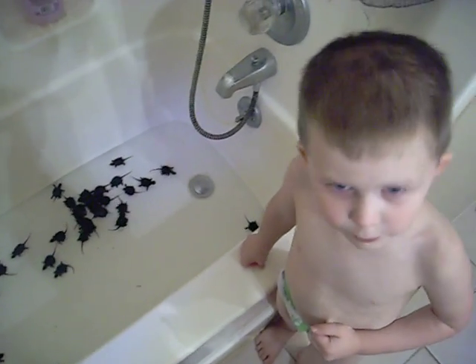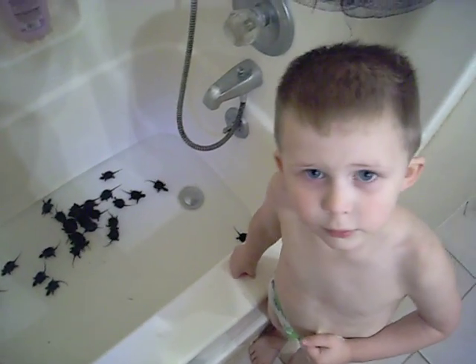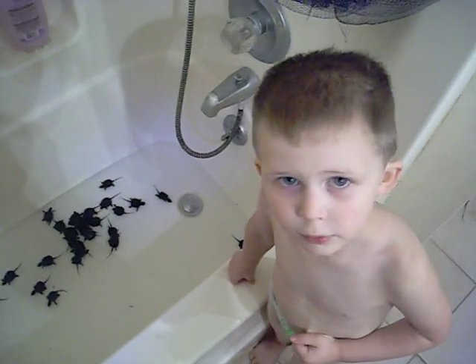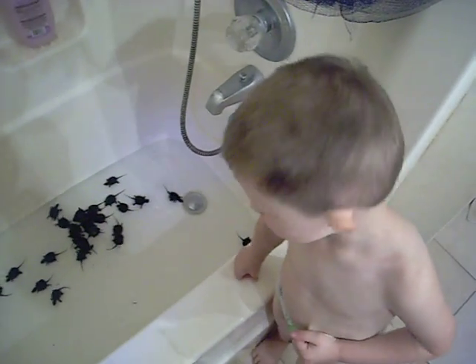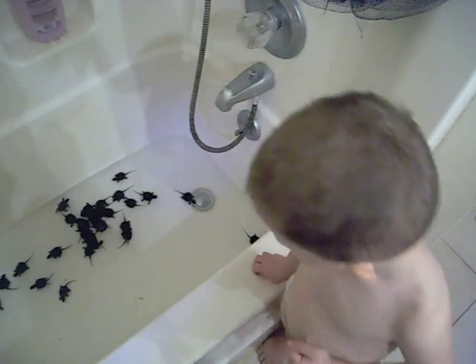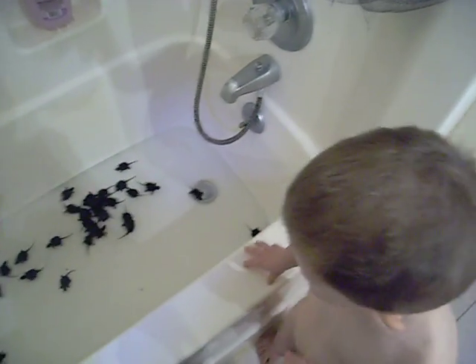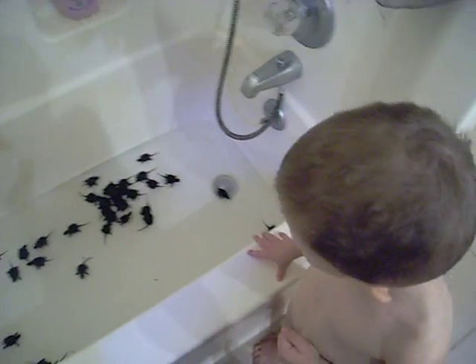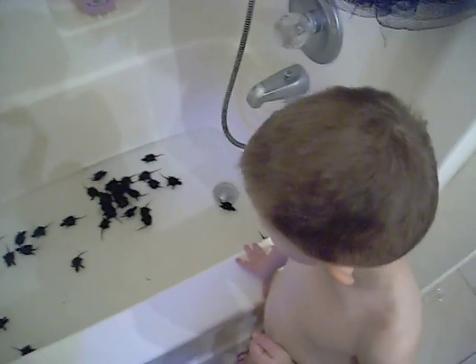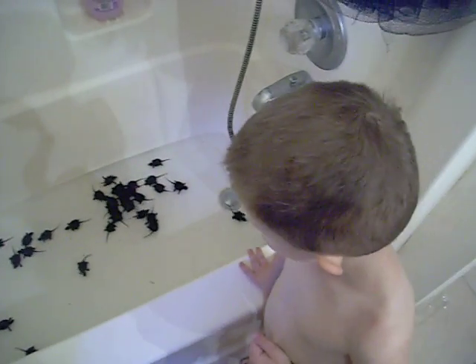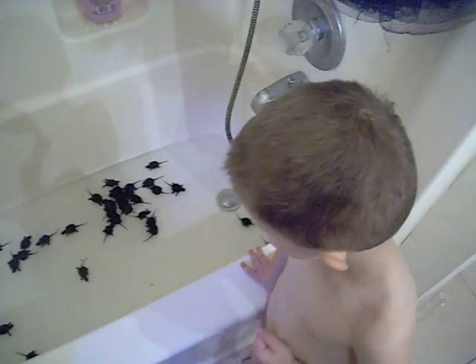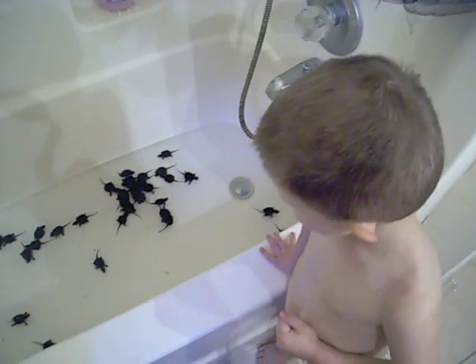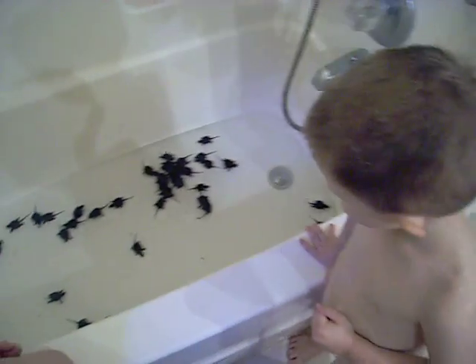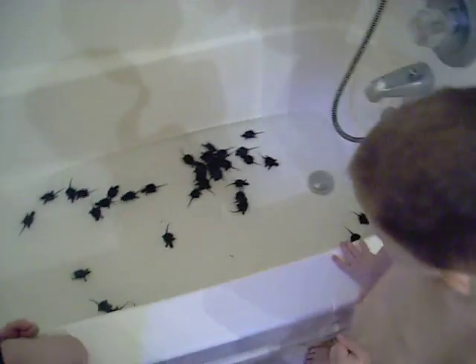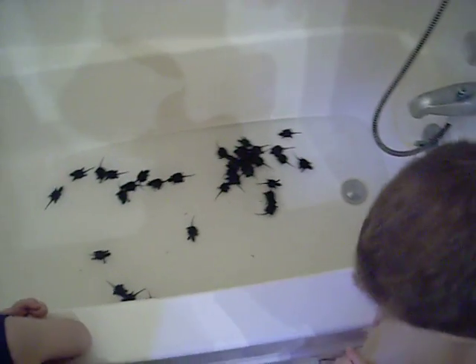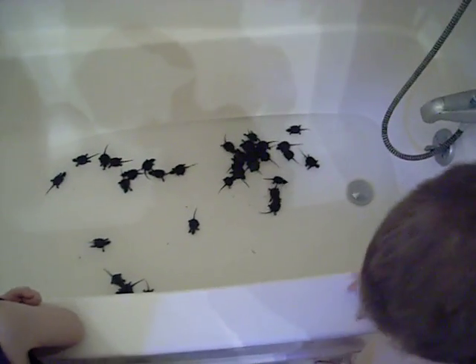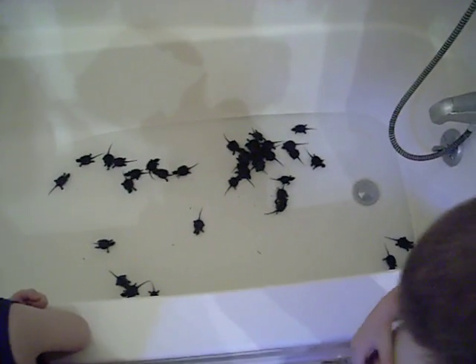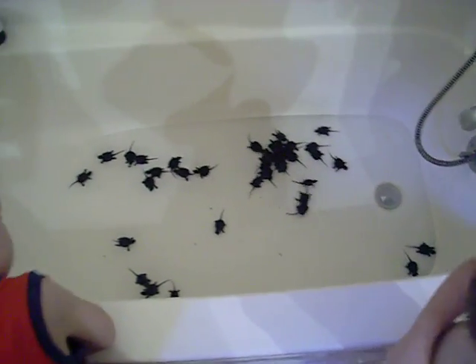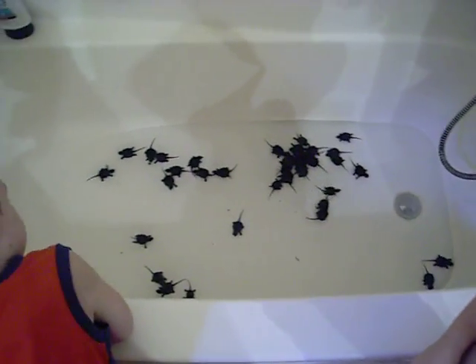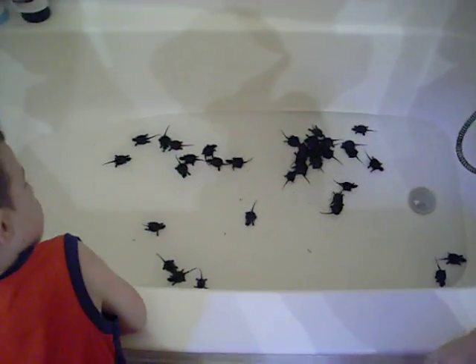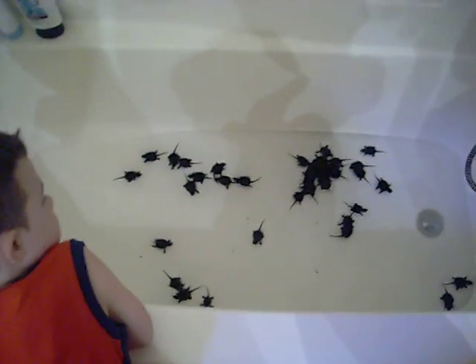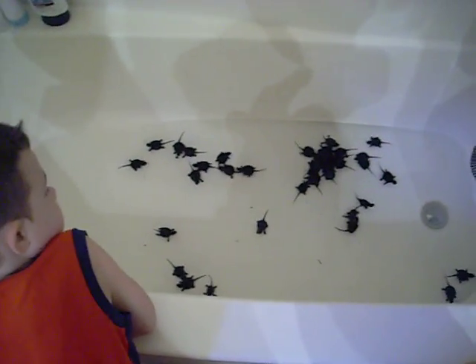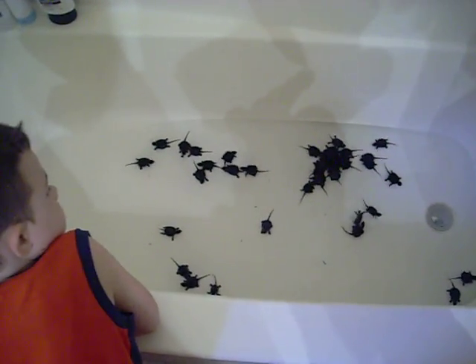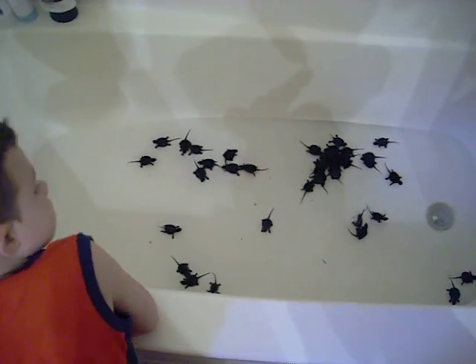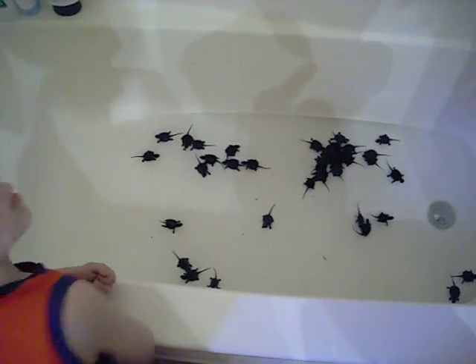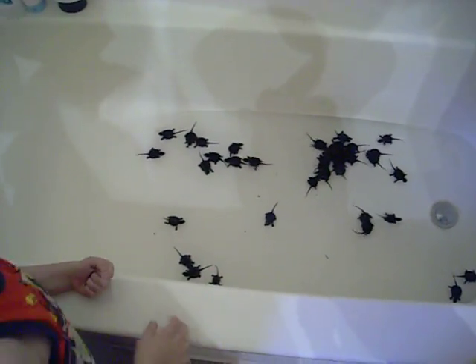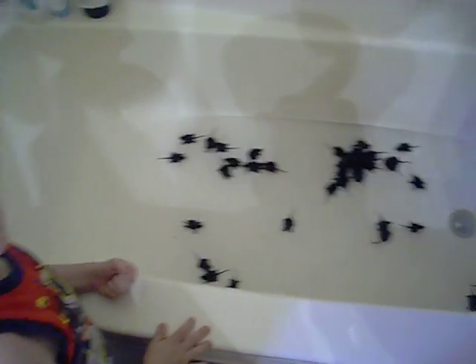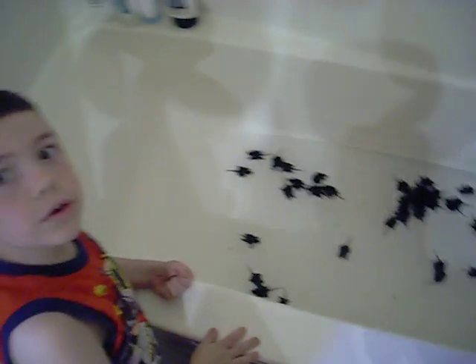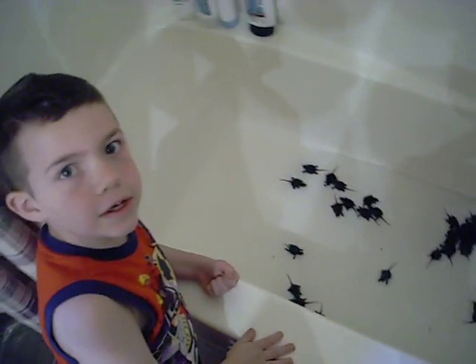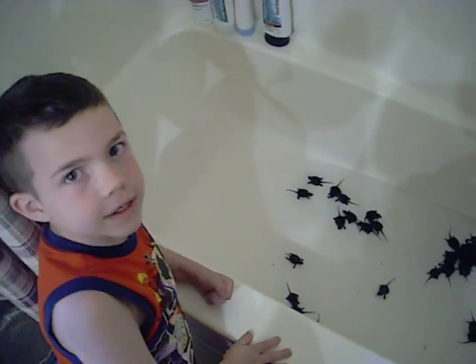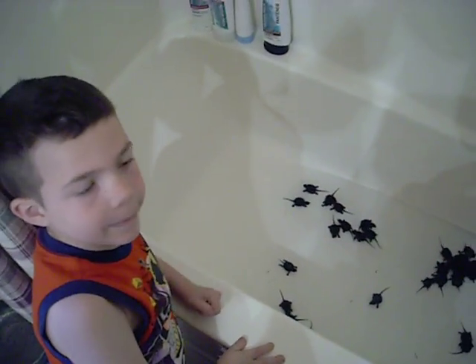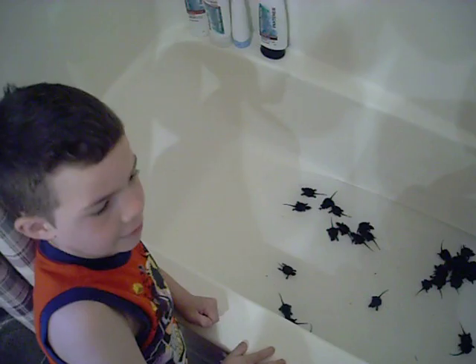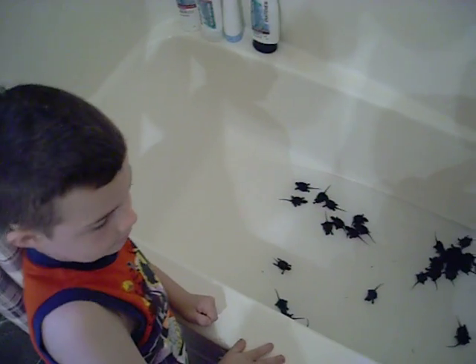How many turtles are in there? 38. What kind of turtles are there, Hunter?